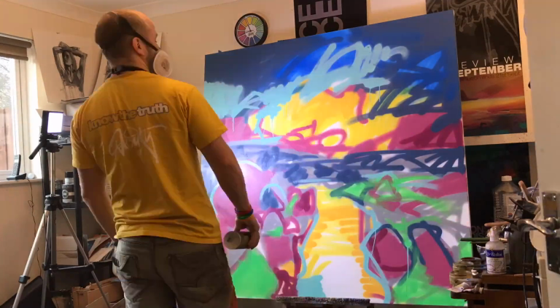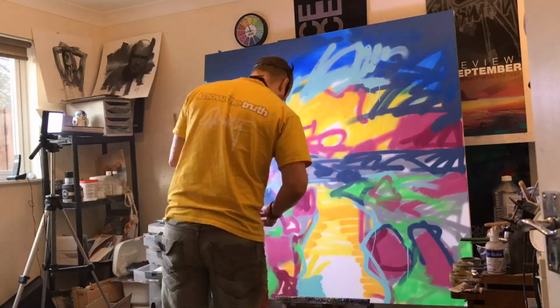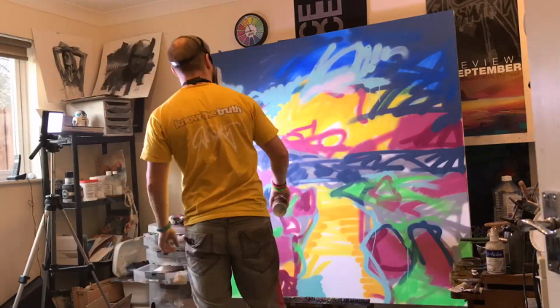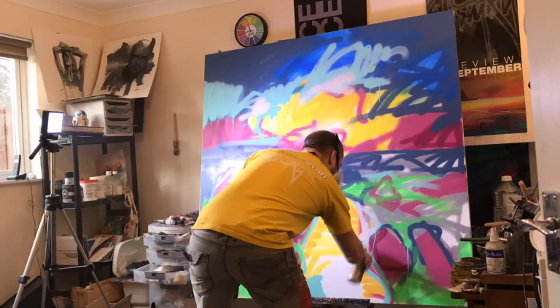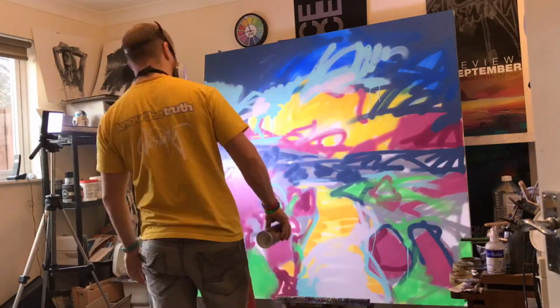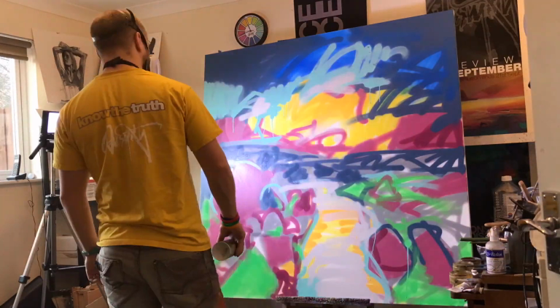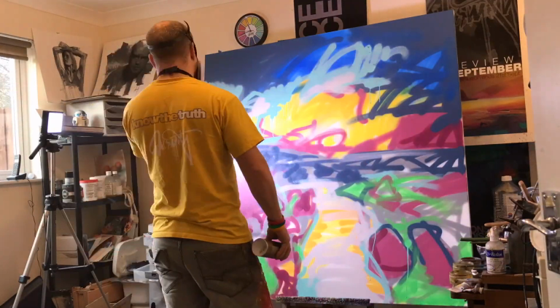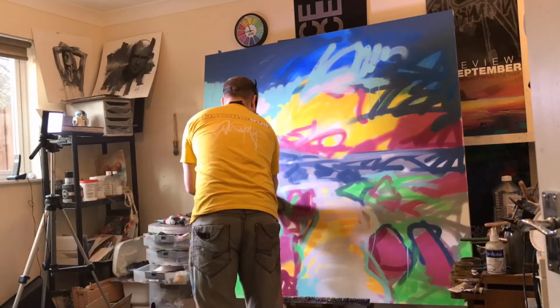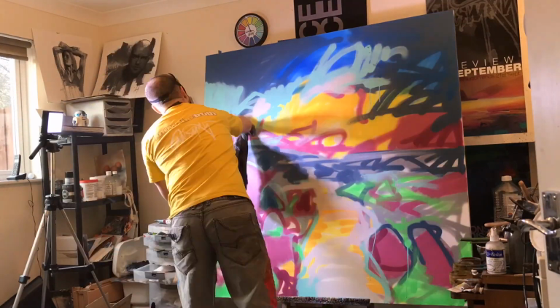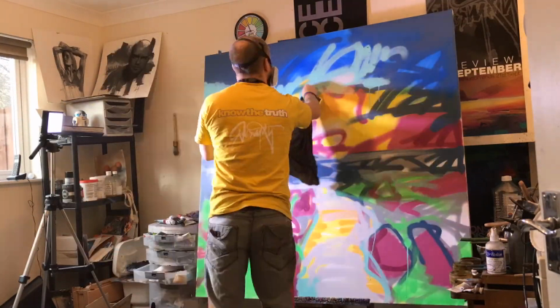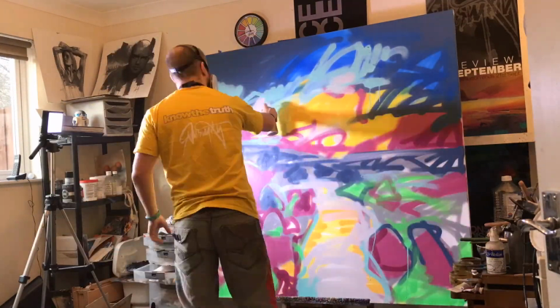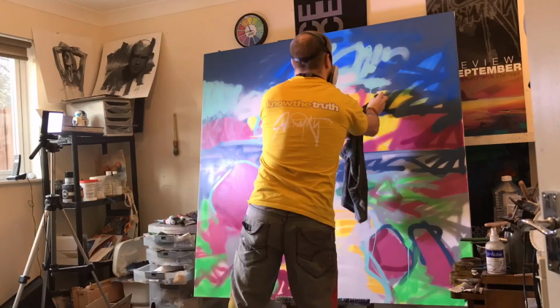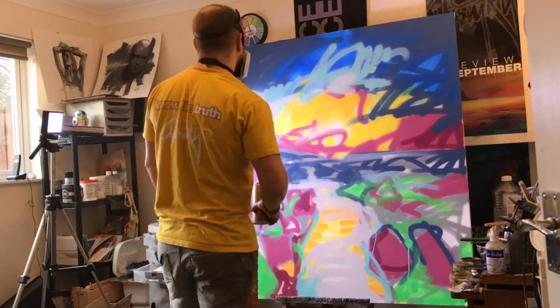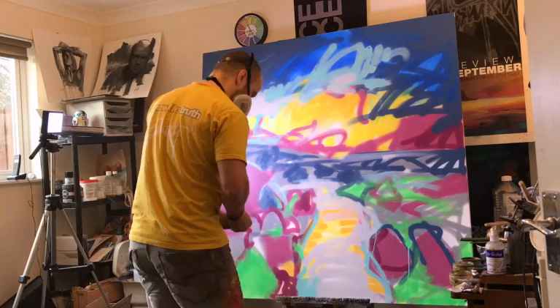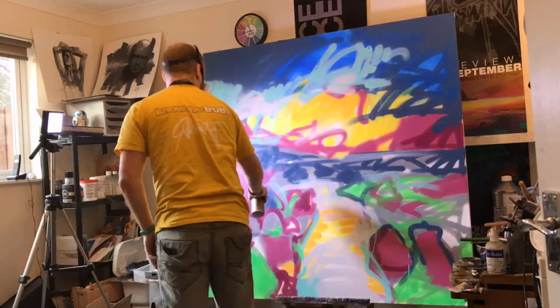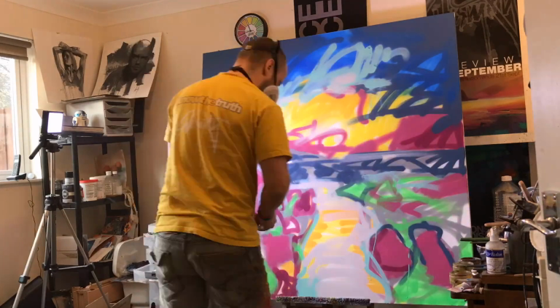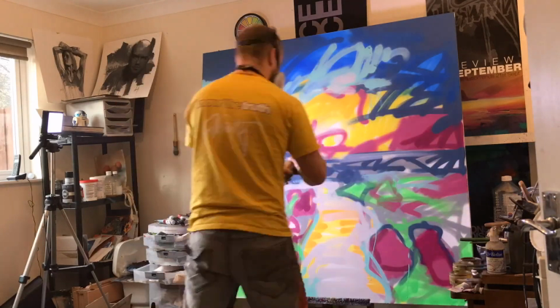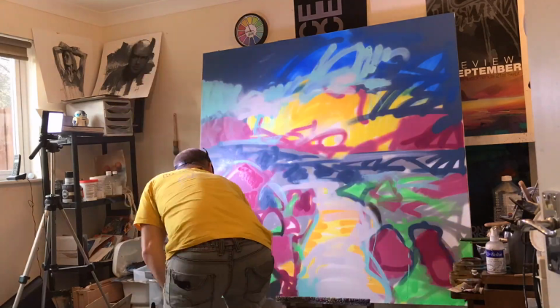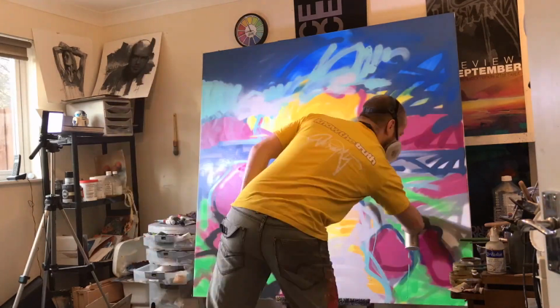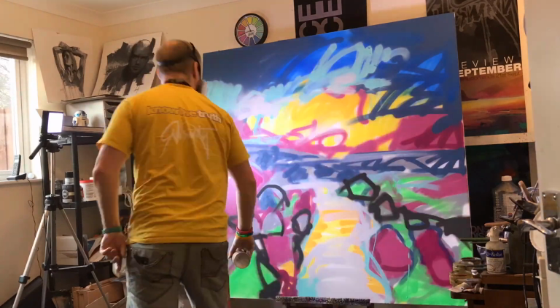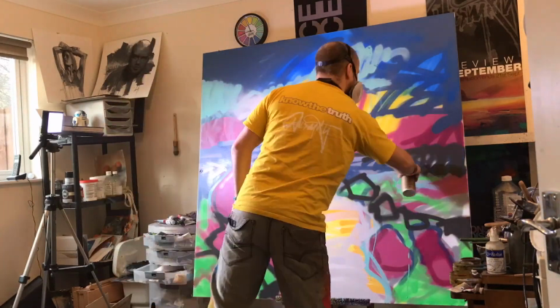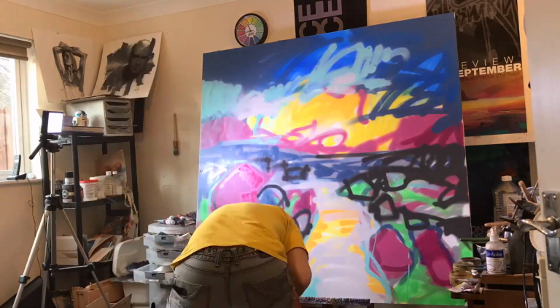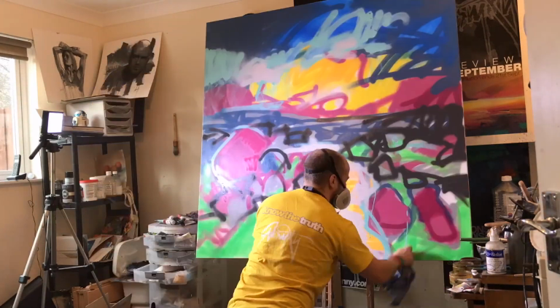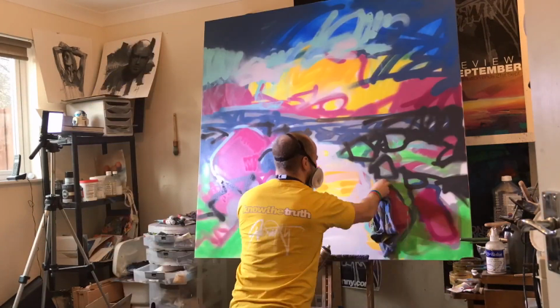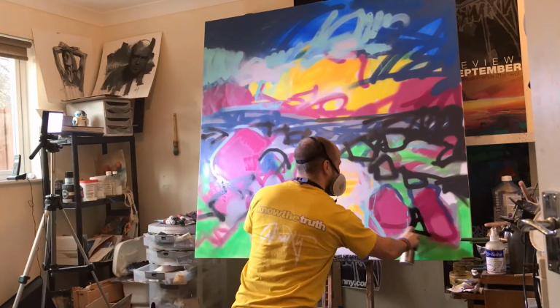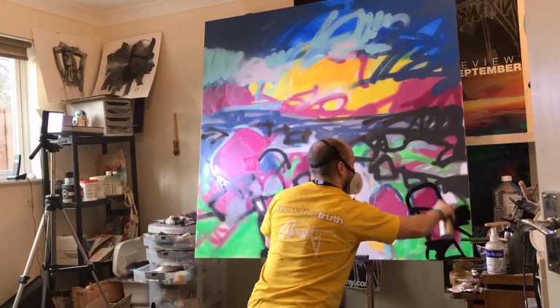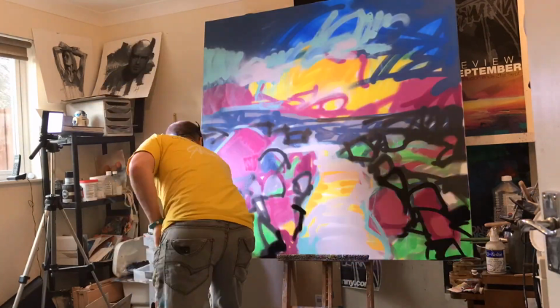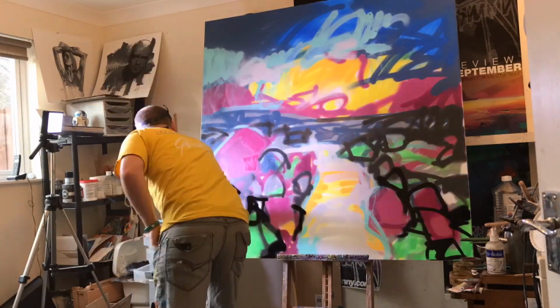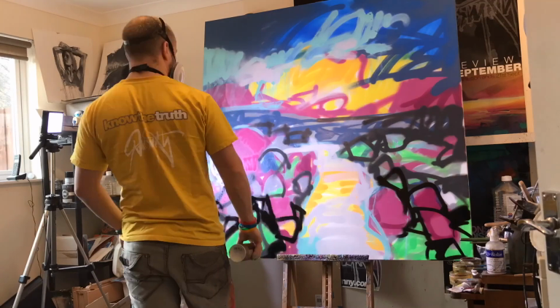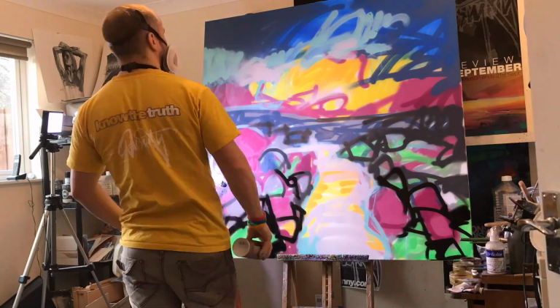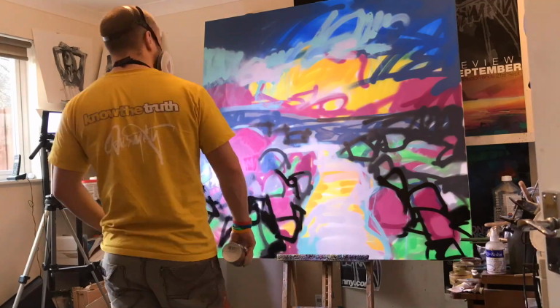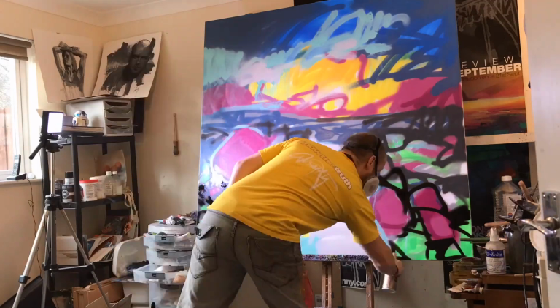These were a metre and a half square. And they are the last paintings, I think, to appear on my YouTube channel from my old studio.